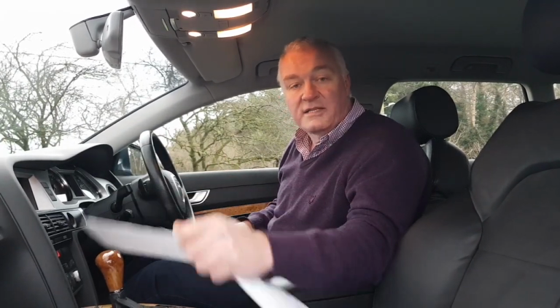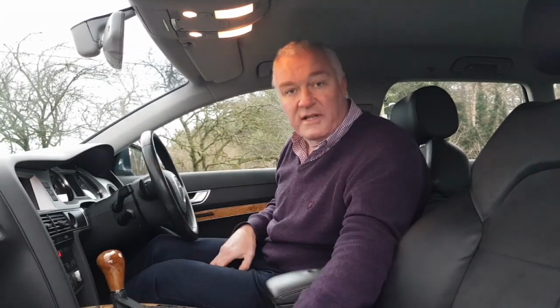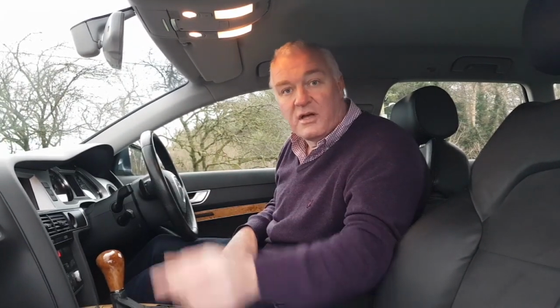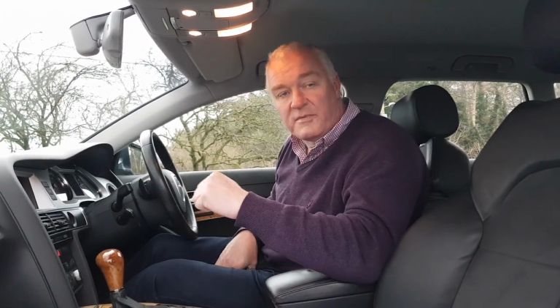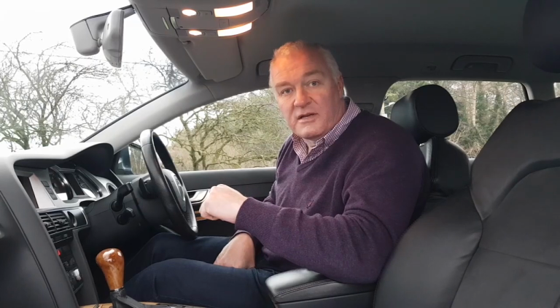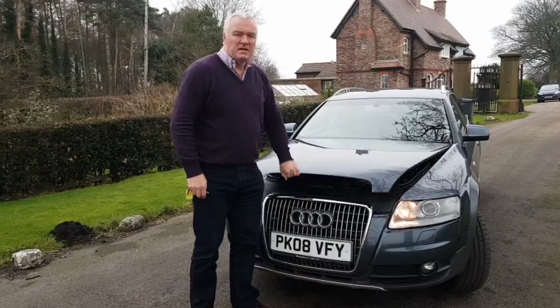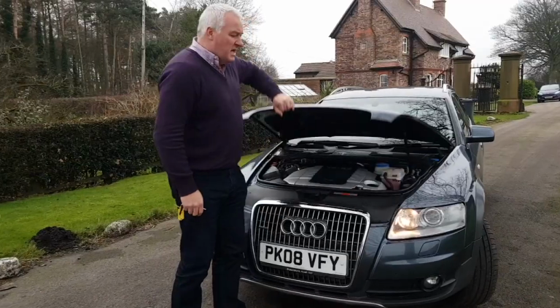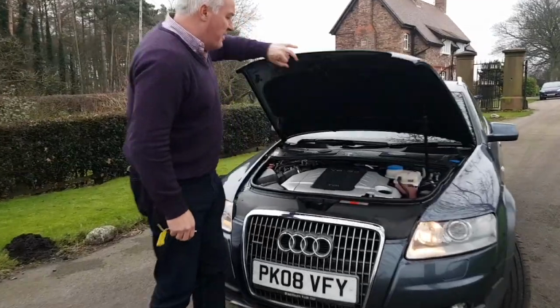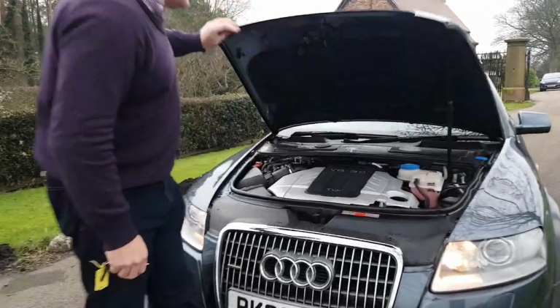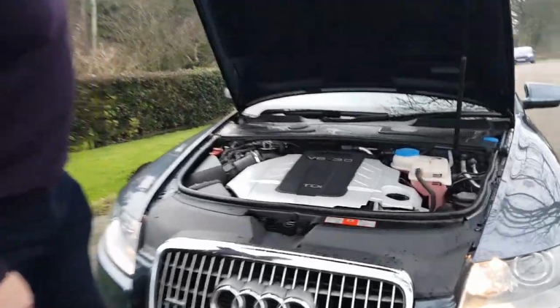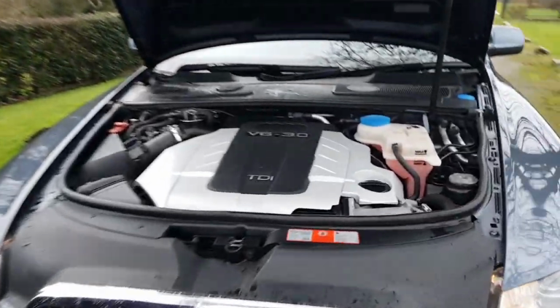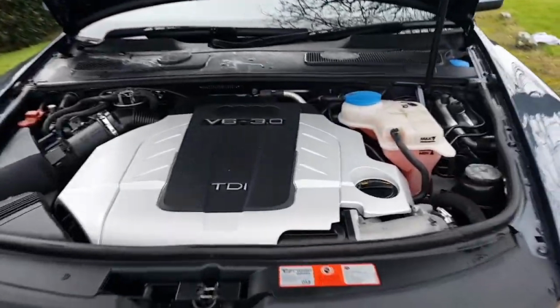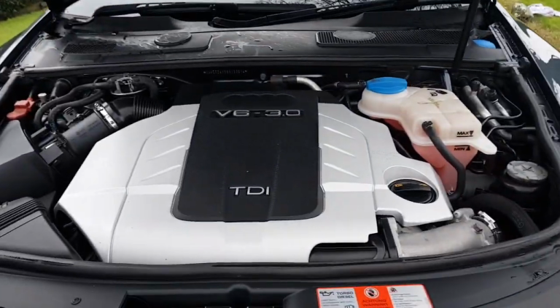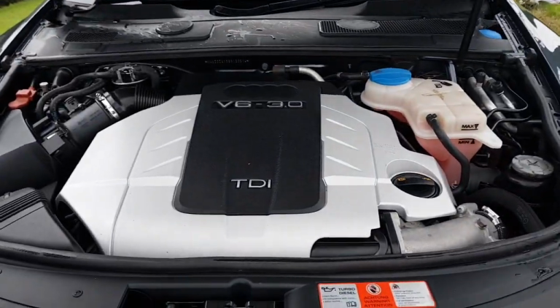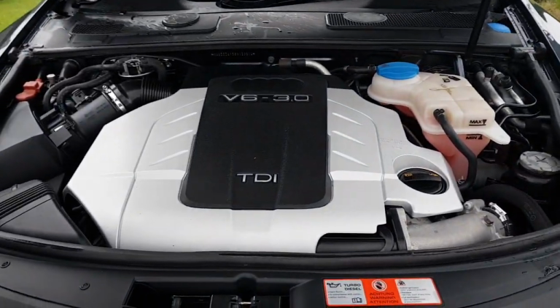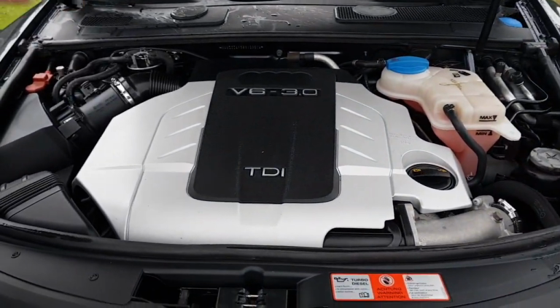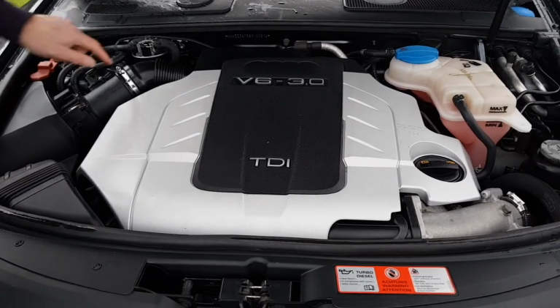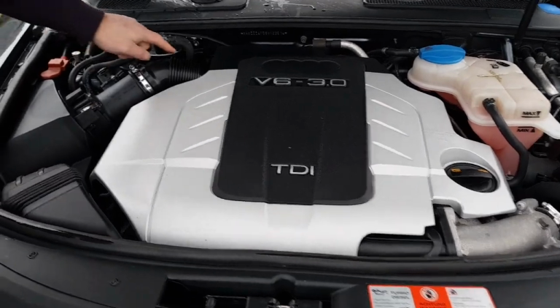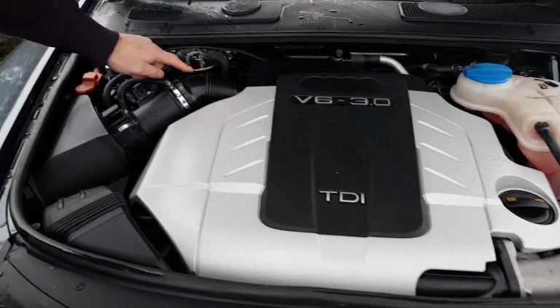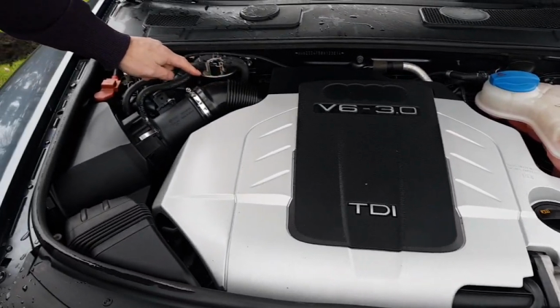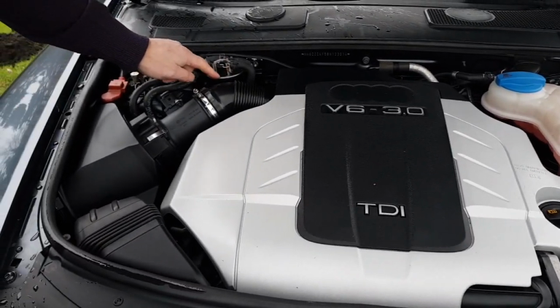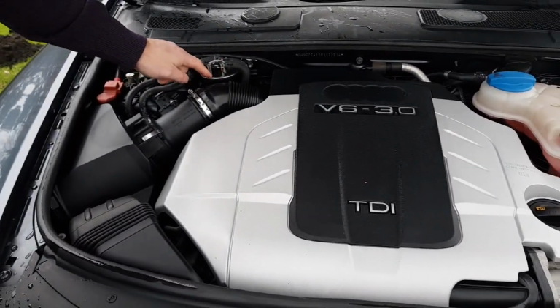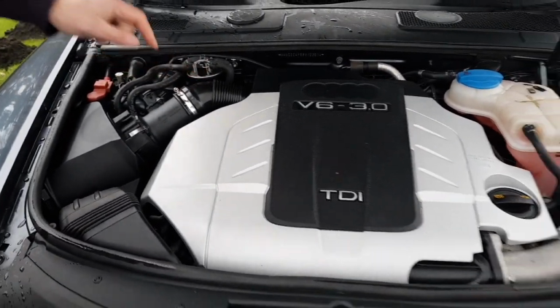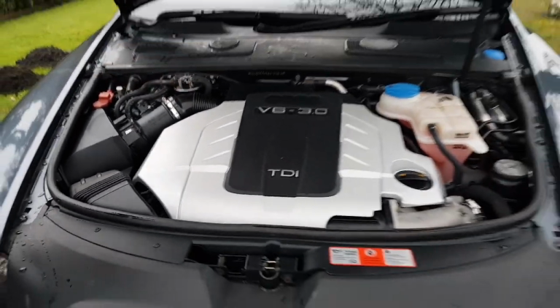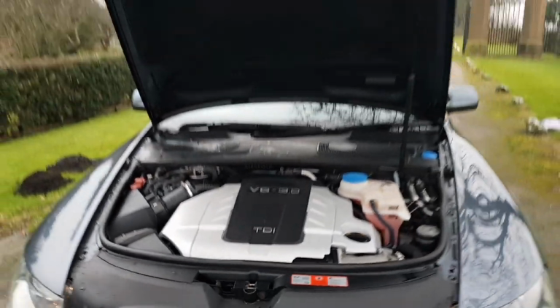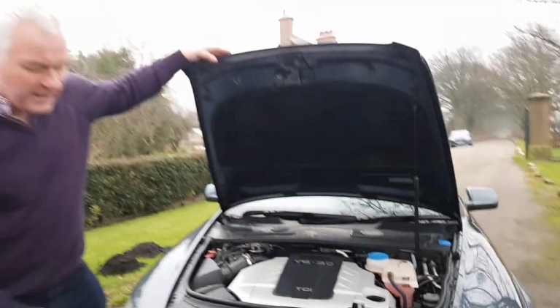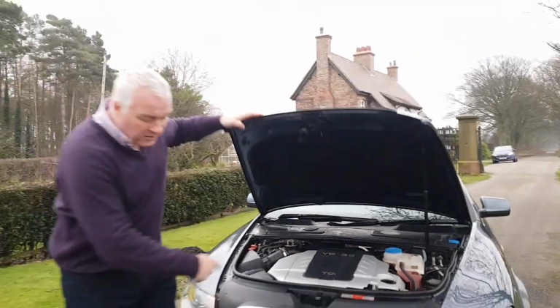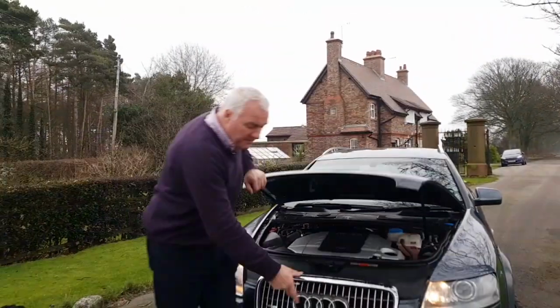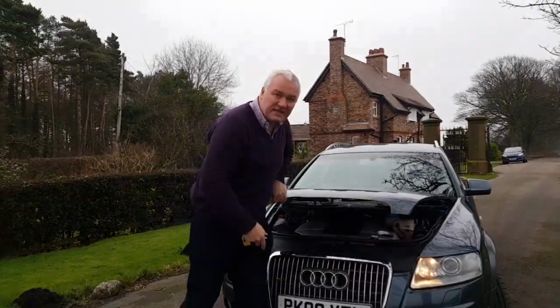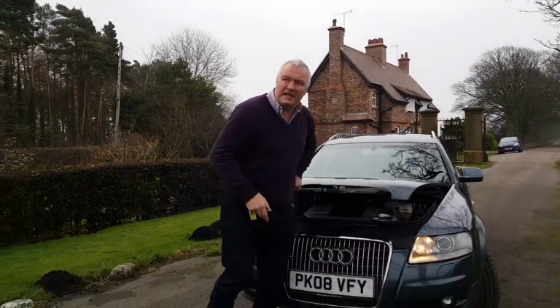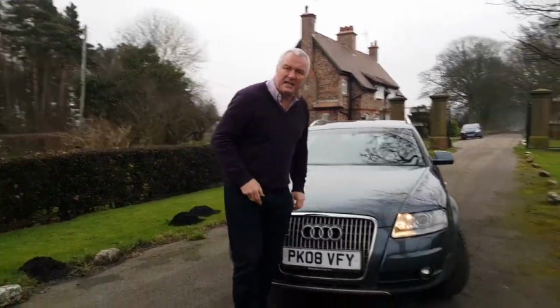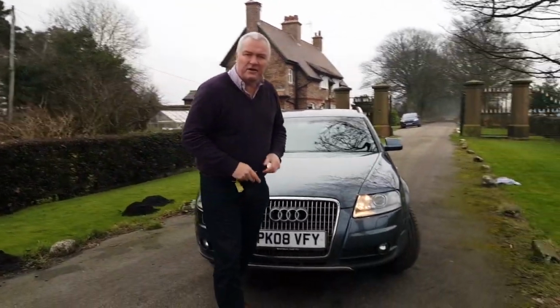Let's have a look under the bonnet — there it is: that's the 3-litre TDI V6 engine. It's super smooth, super quiet, and ultra-smooth in the gearbox as well. There's a nice fresh air filter there too. It is the V6 model and the later version.